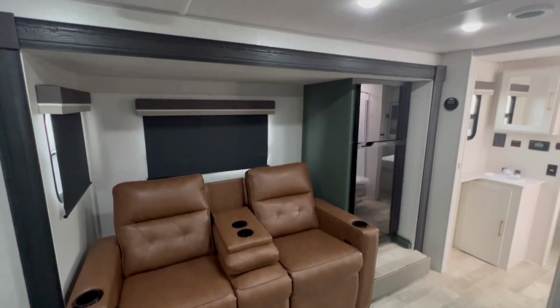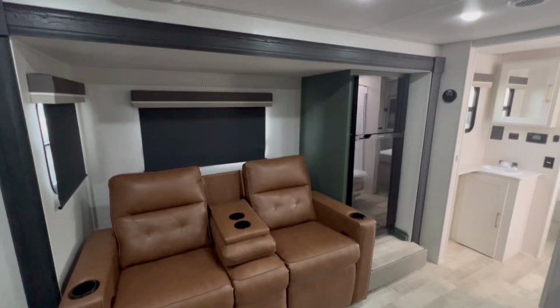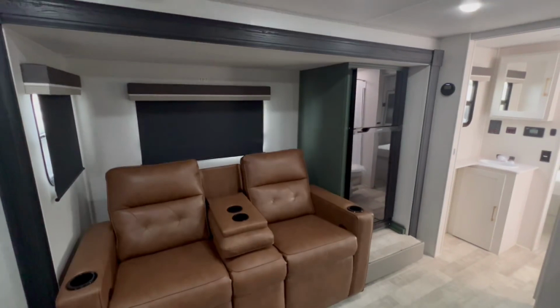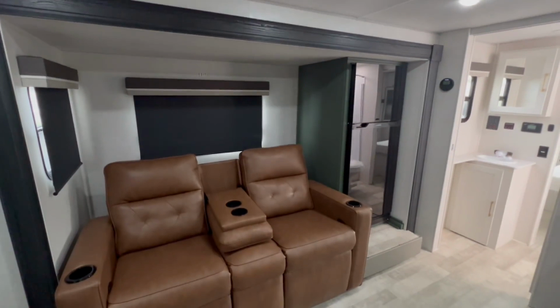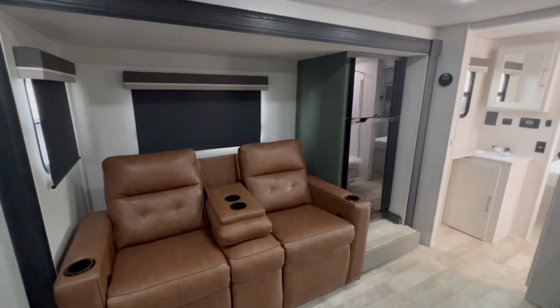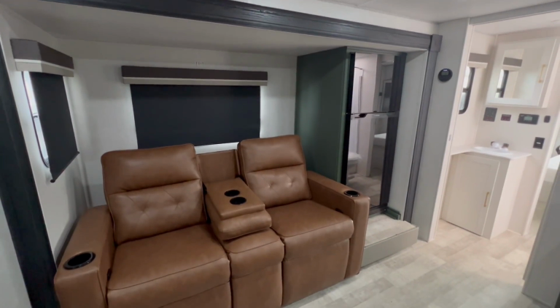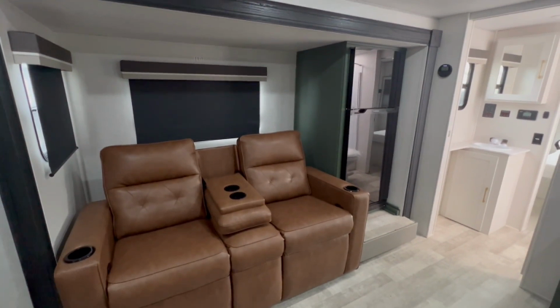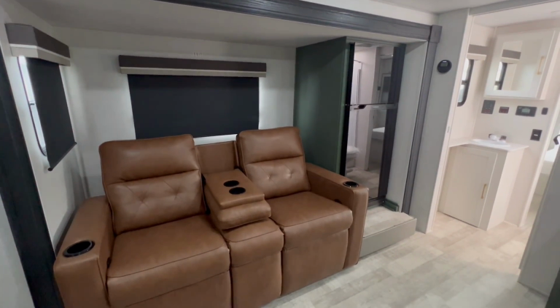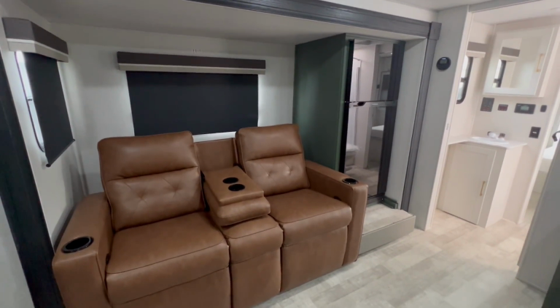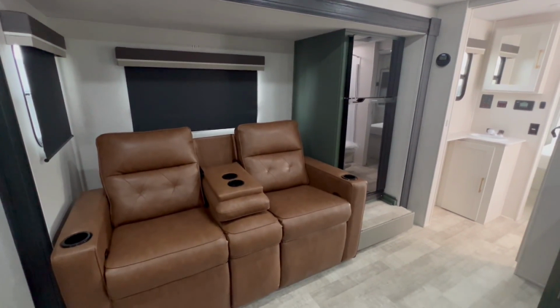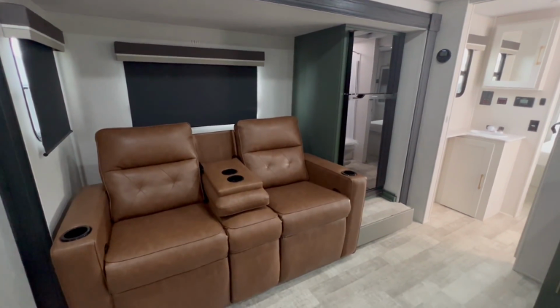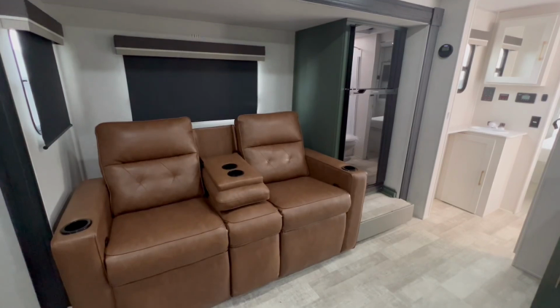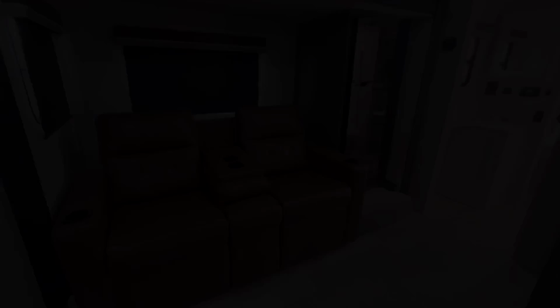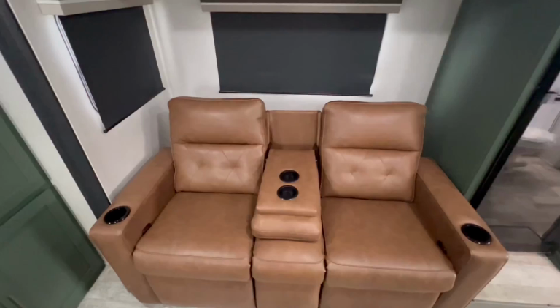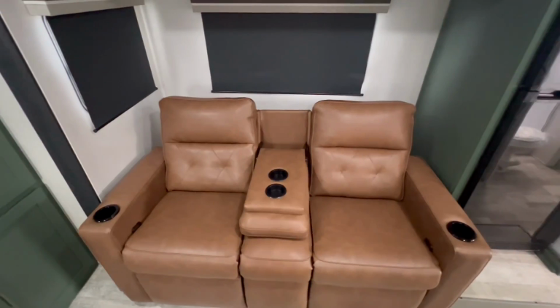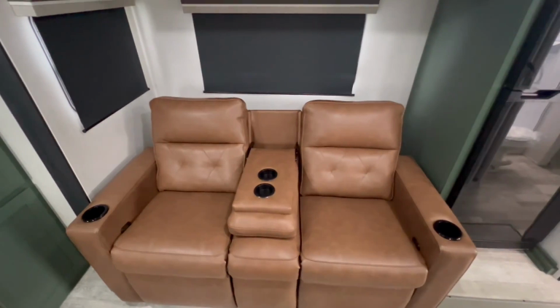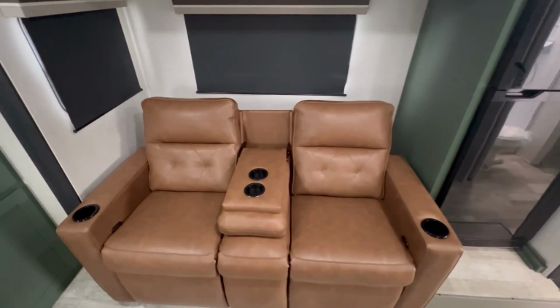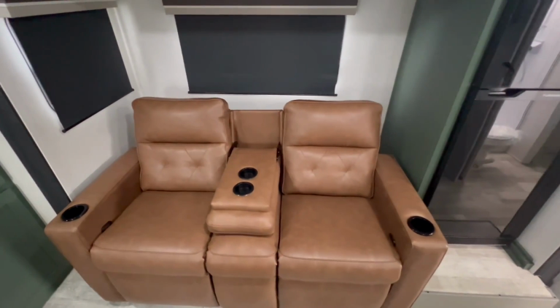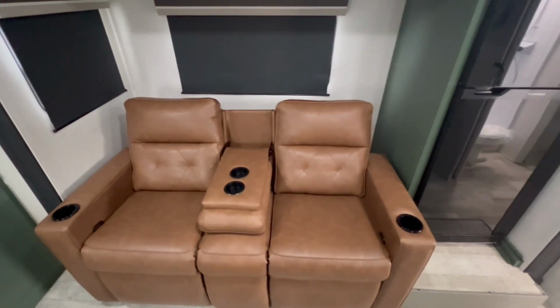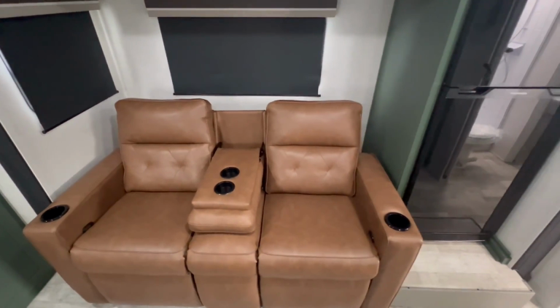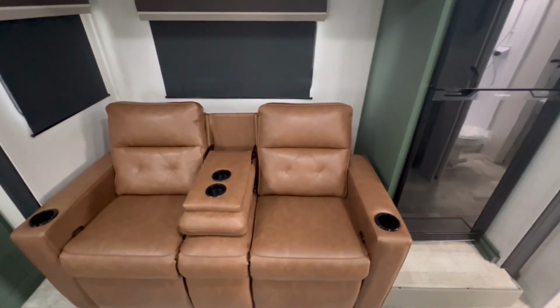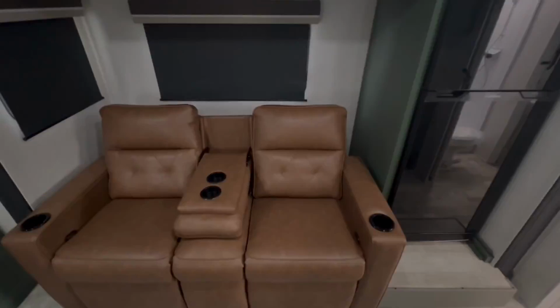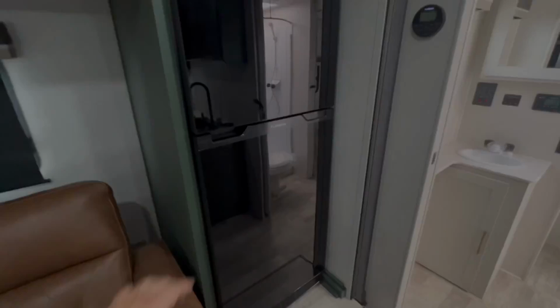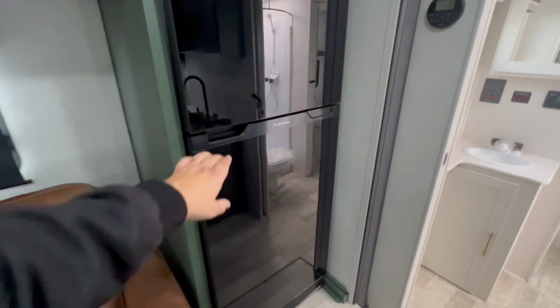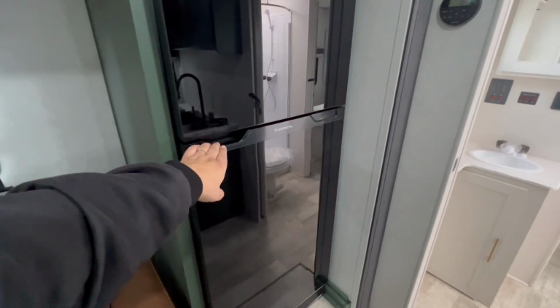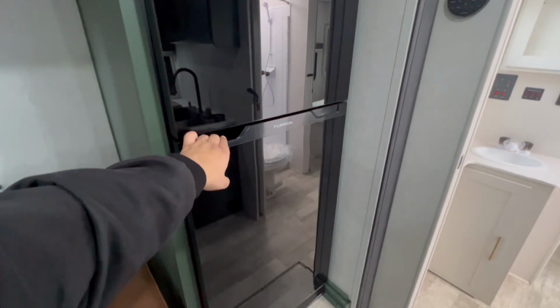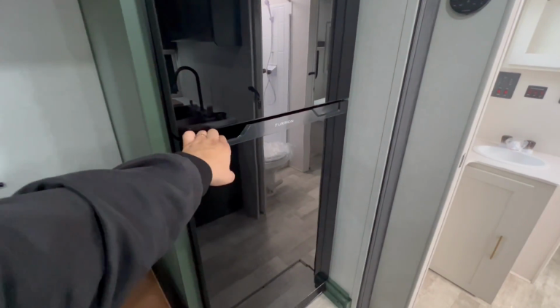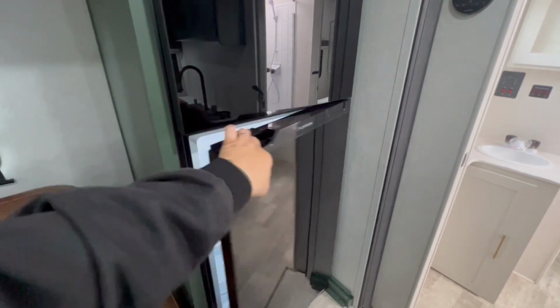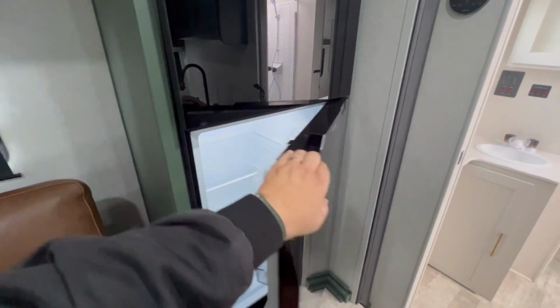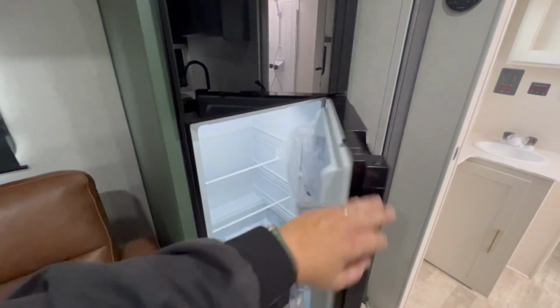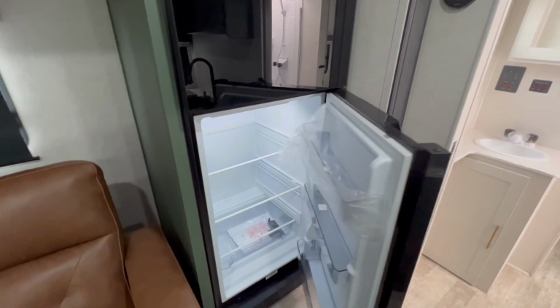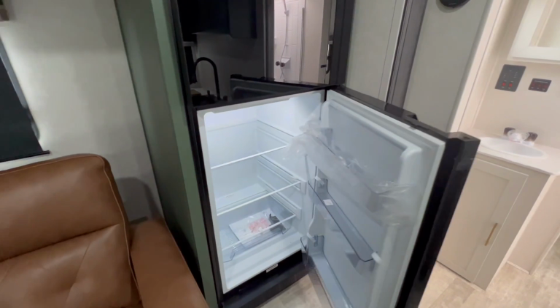Relax in style with comfortable theater seating, perfect for movie nights. The full-size fridge ensures you never run out of space for your favorite foods.